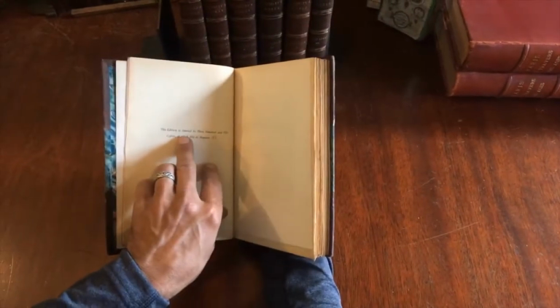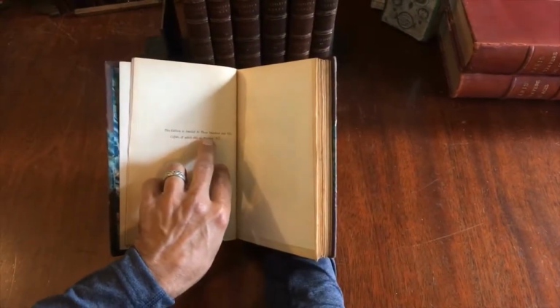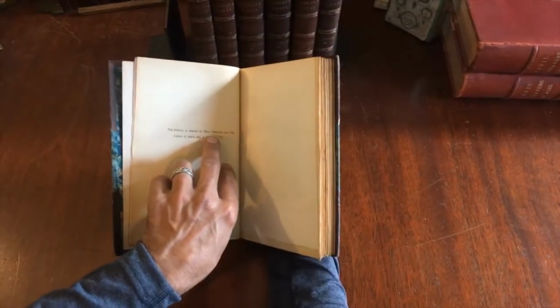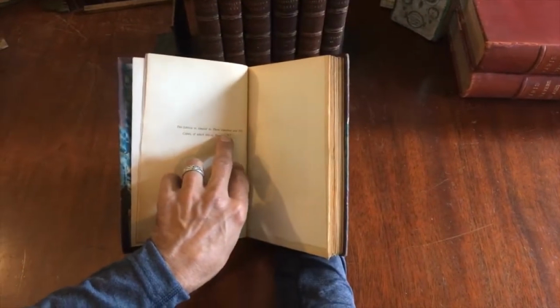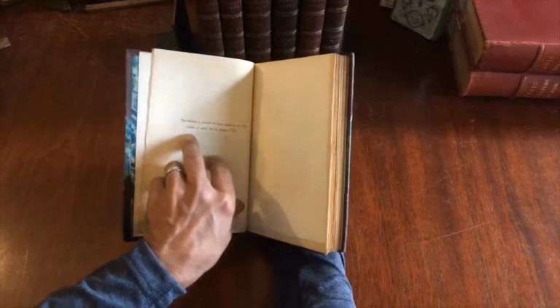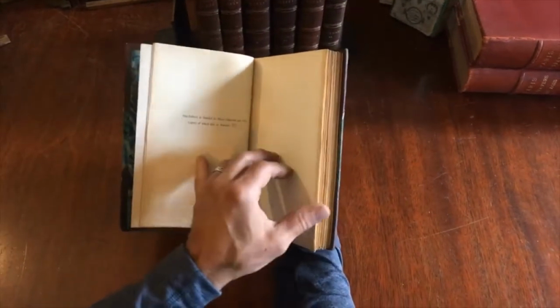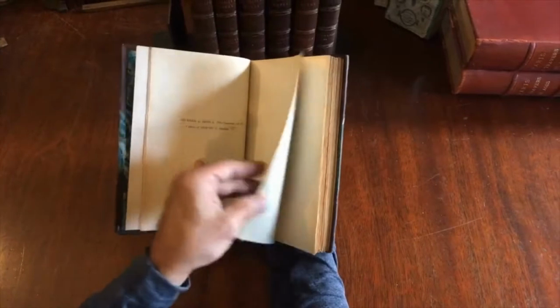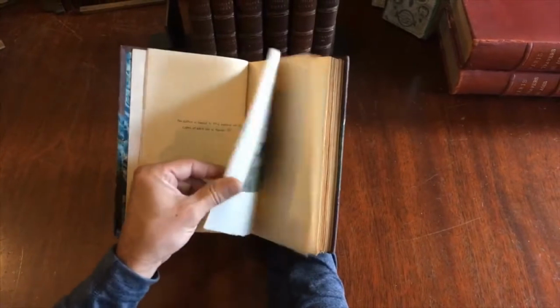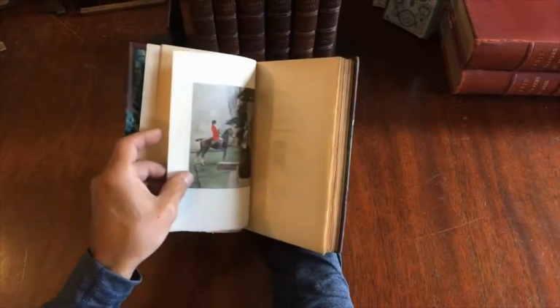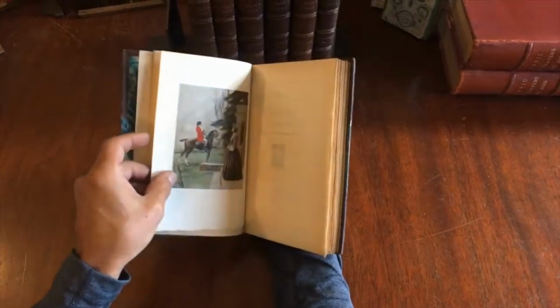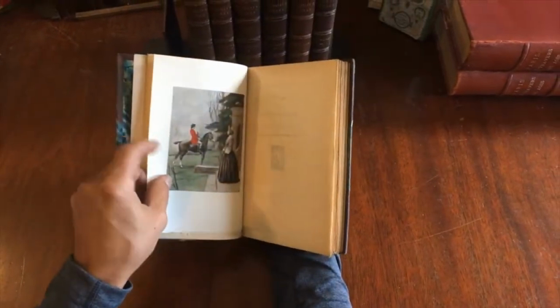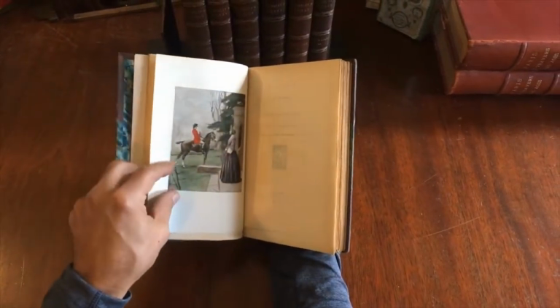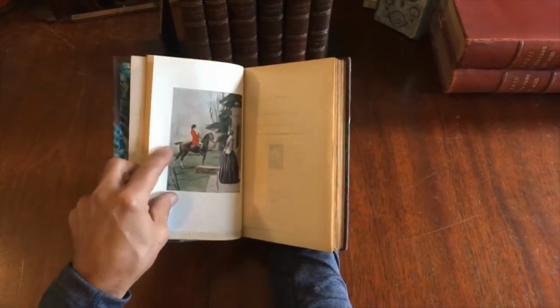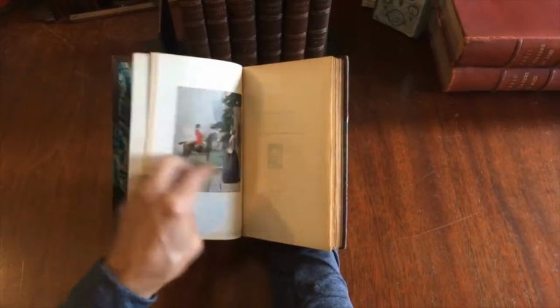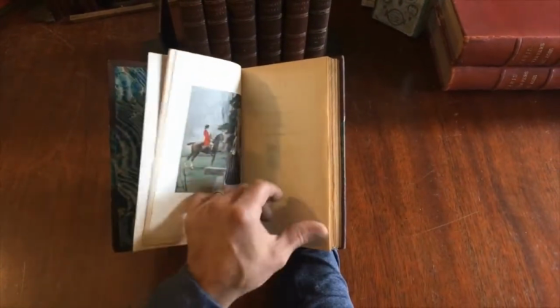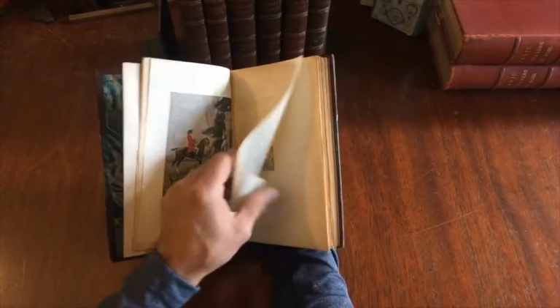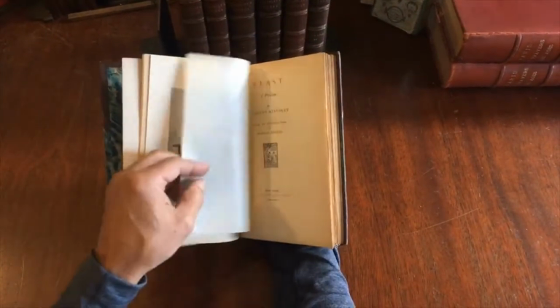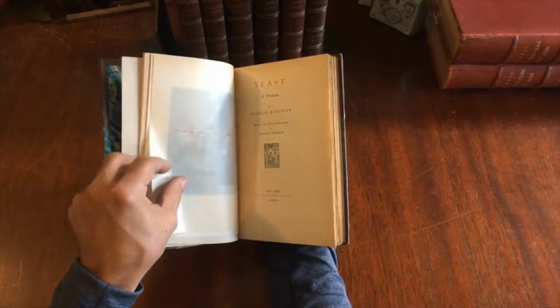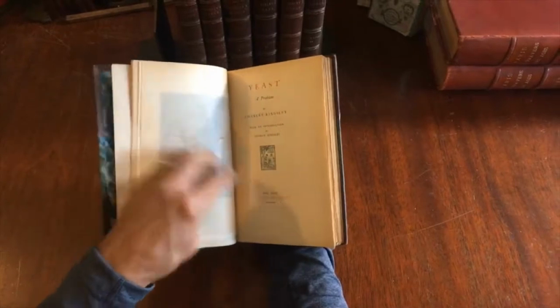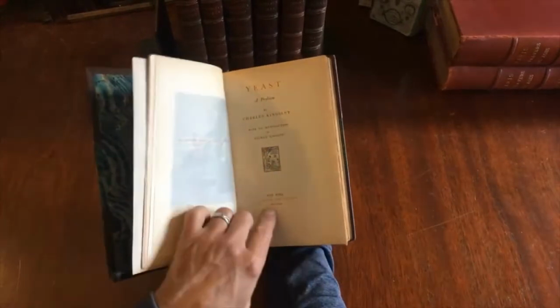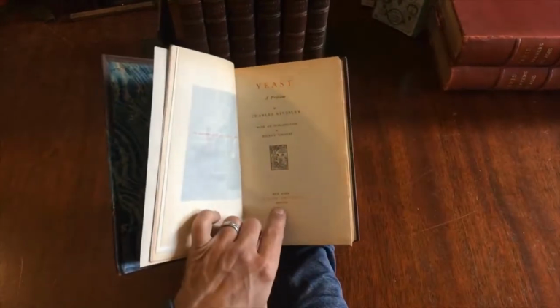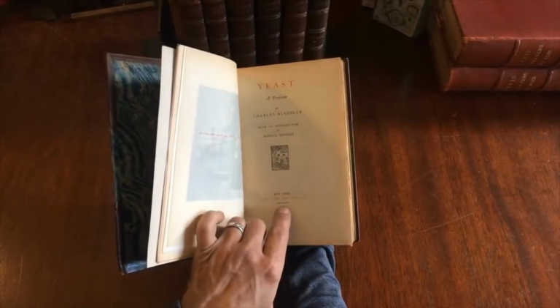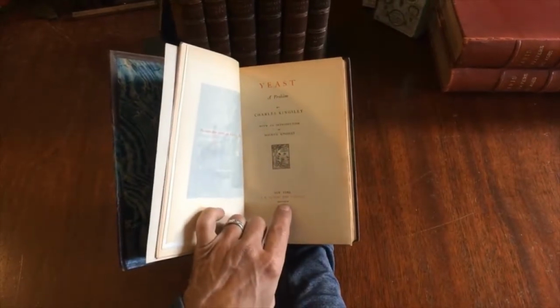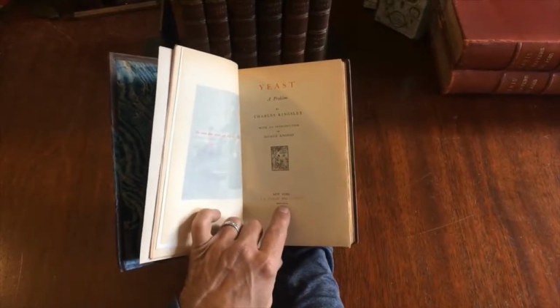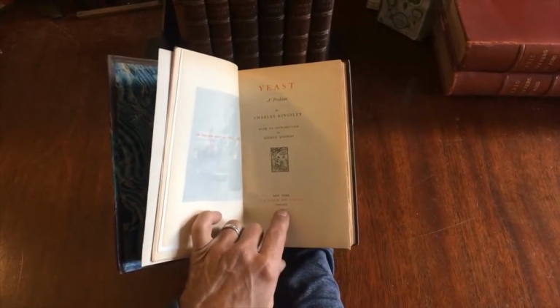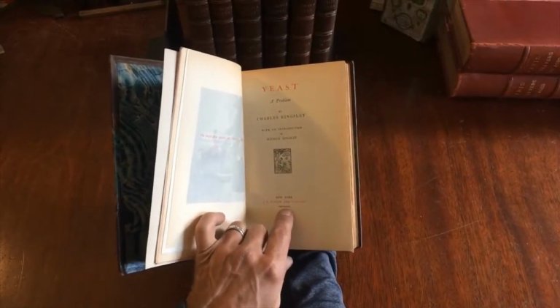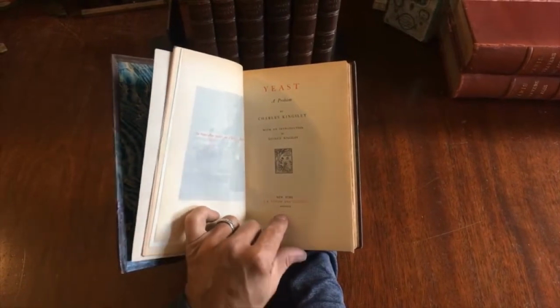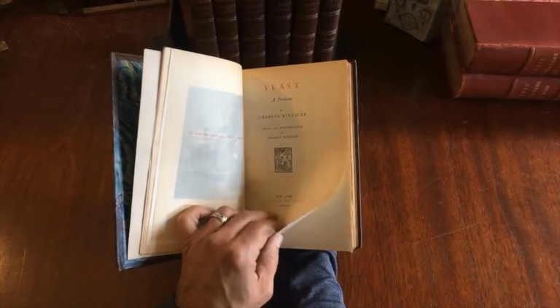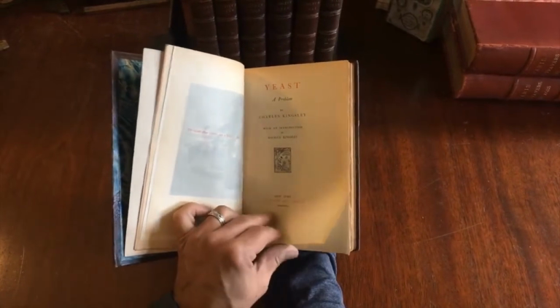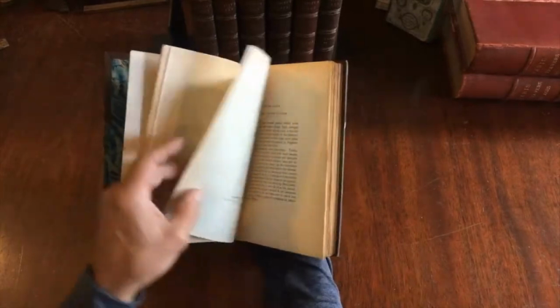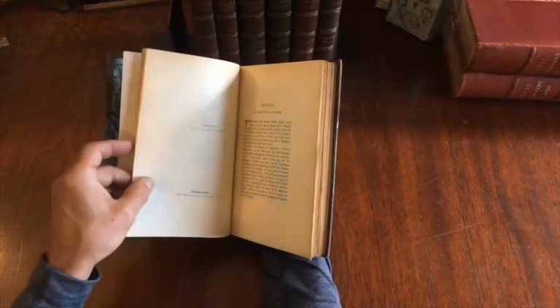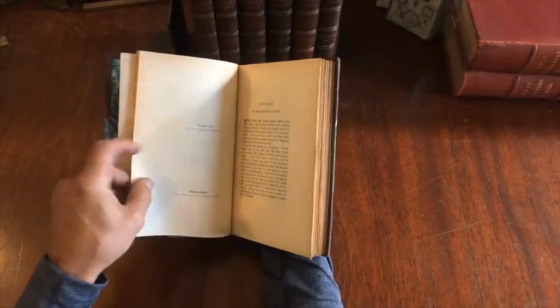It was originally limited to 350 copies, and this is copy number 87. This is a hand-colored frontispiece with the original tissue guard. We're looking at 1899.